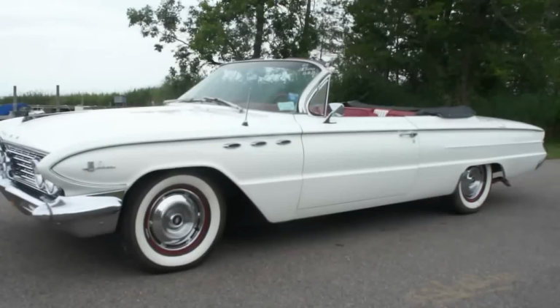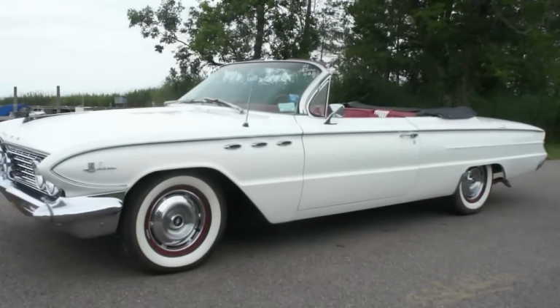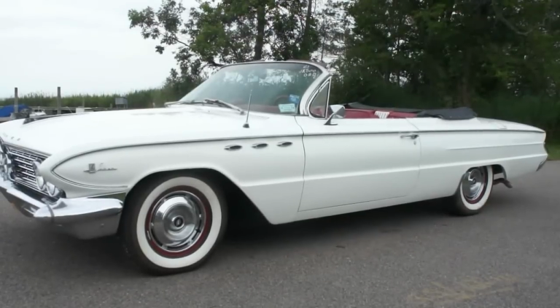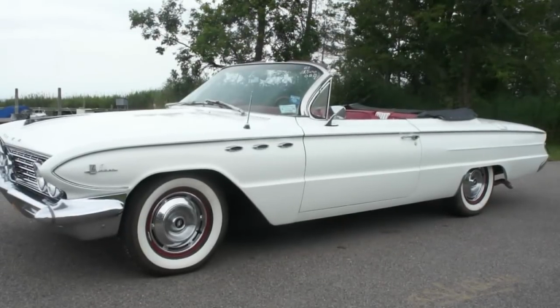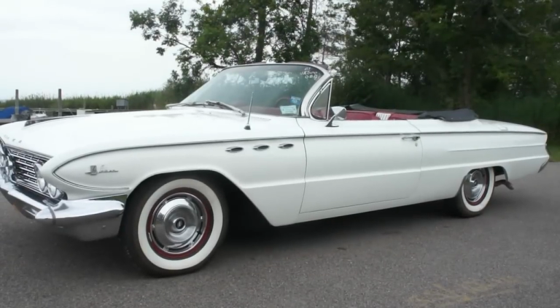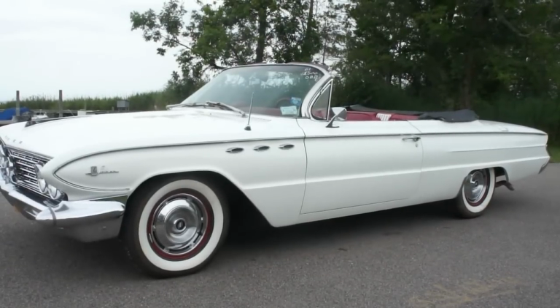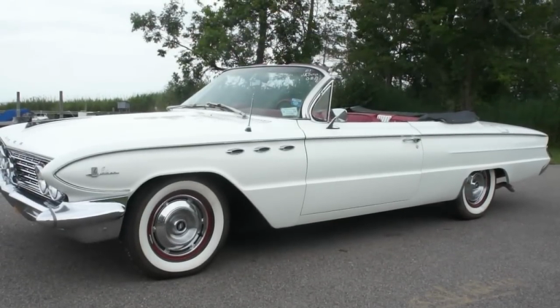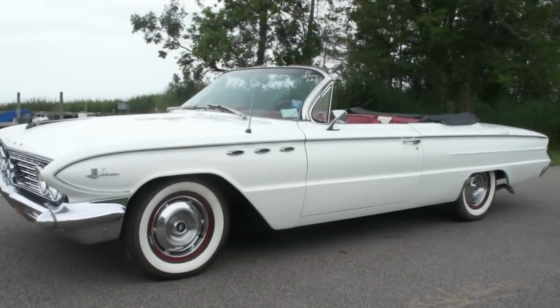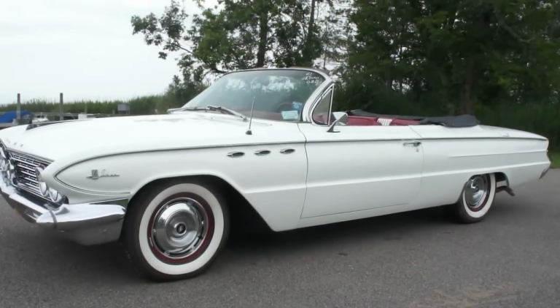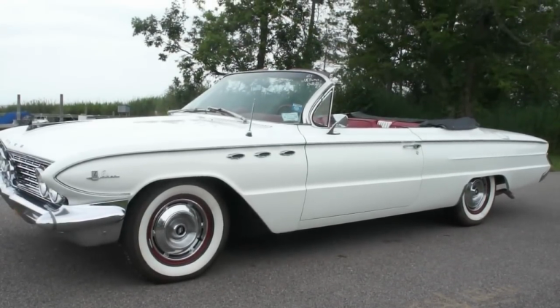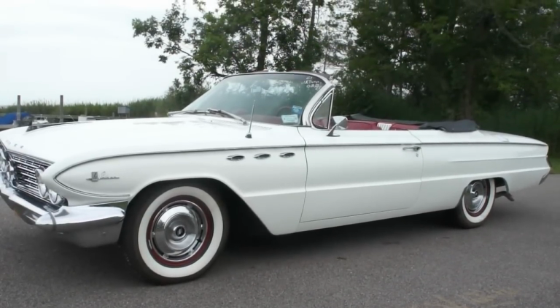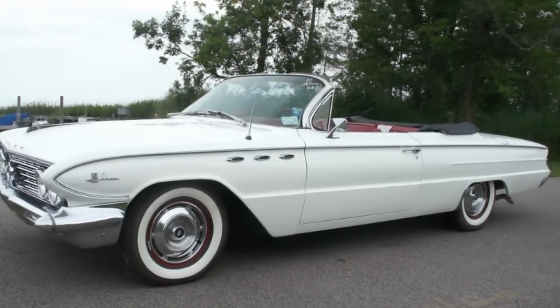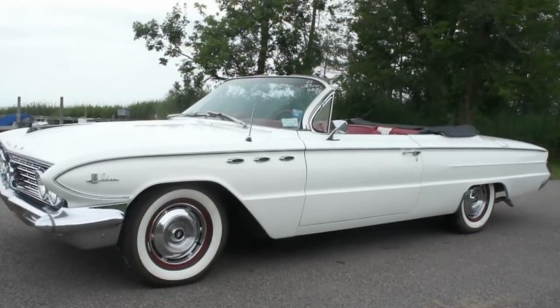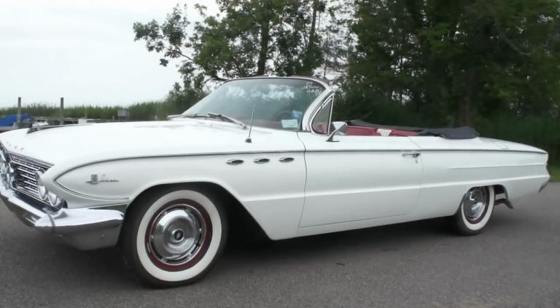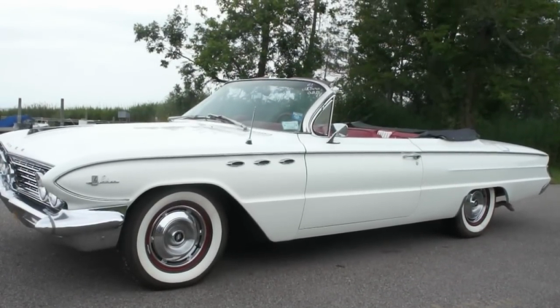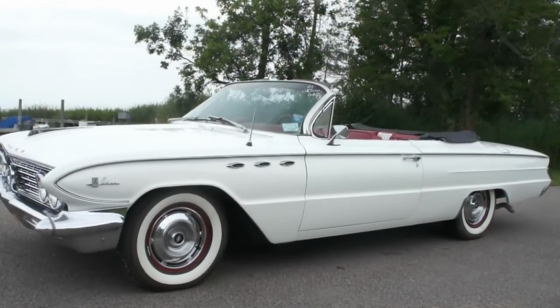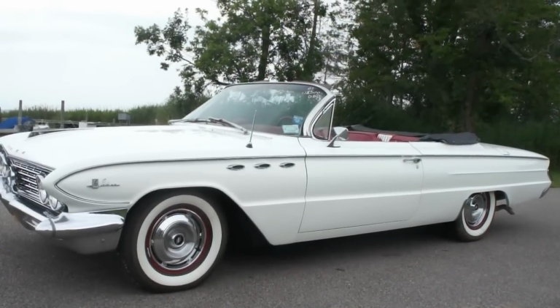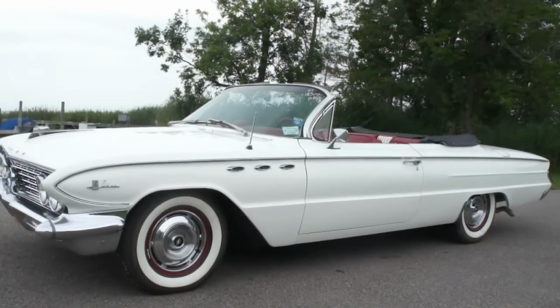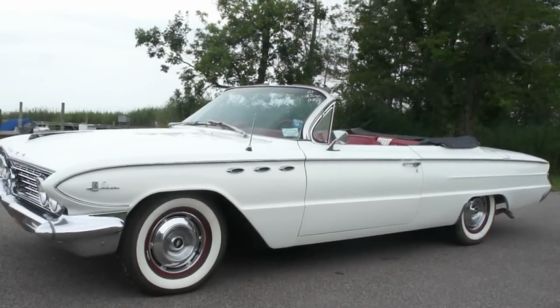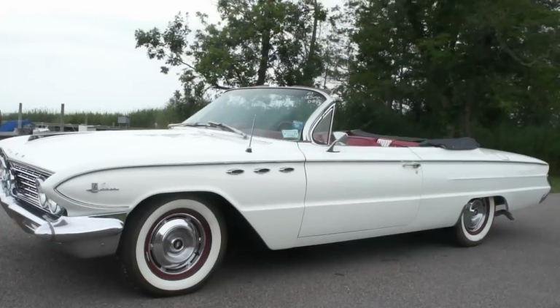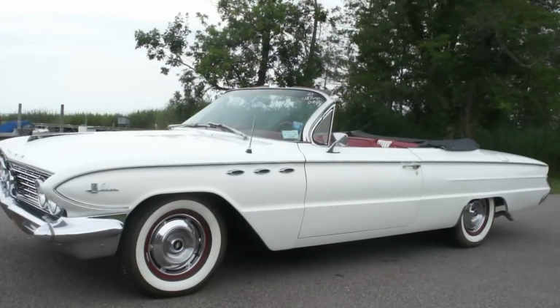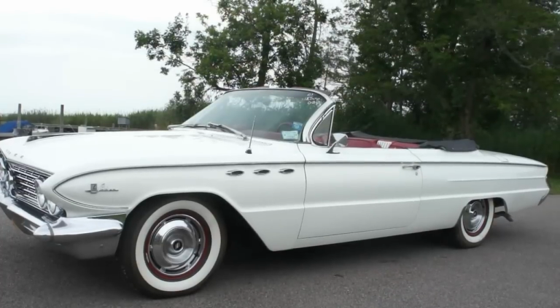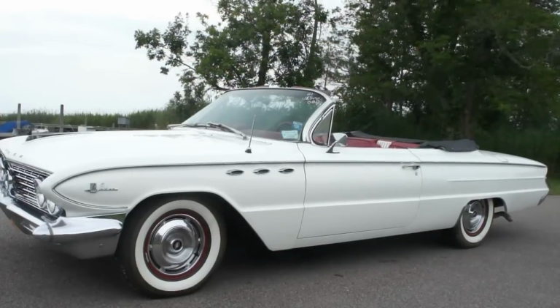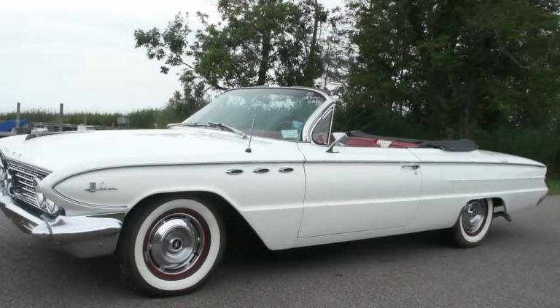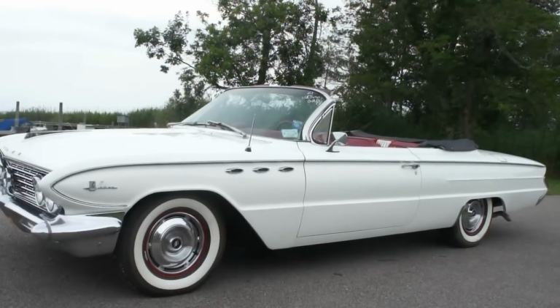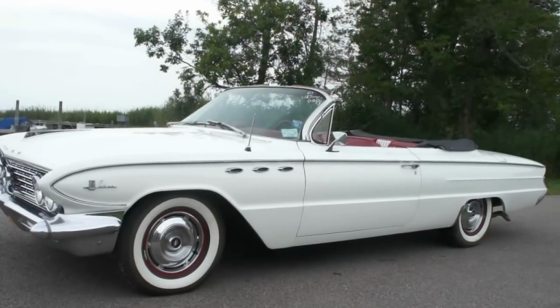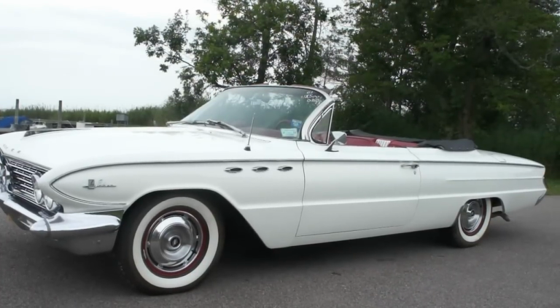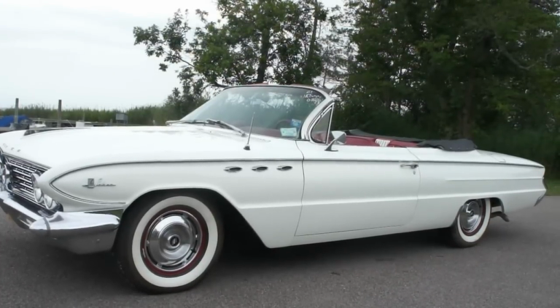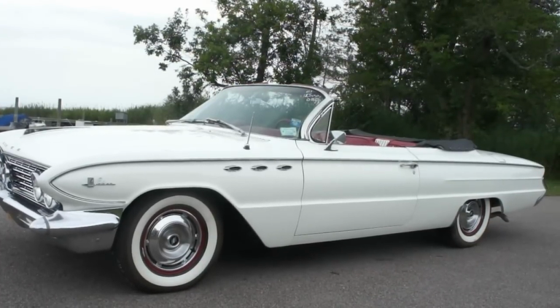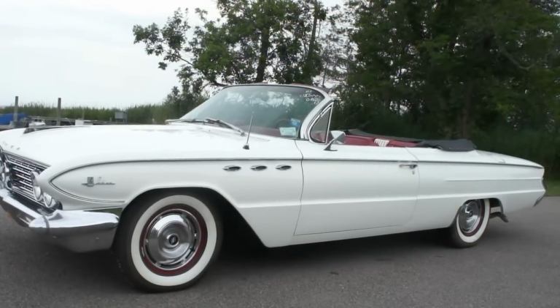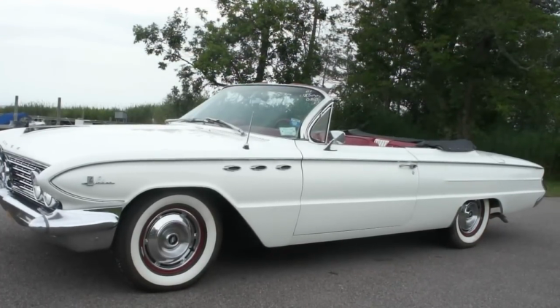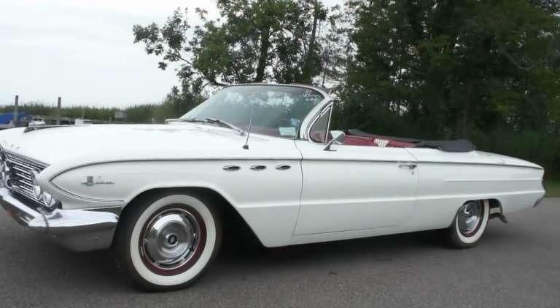Hey guys, thanks for joining us today. Today we have a 1961 Buick LeSabre, a really nice car, super solid, all original sheet metal on this one.